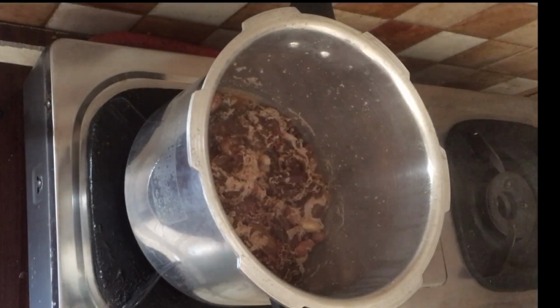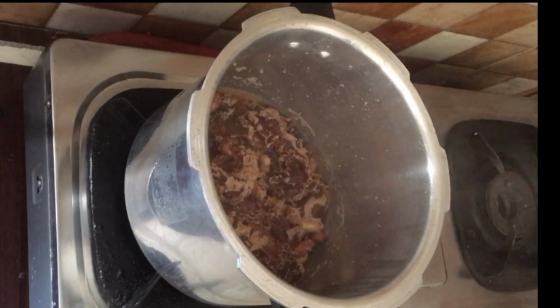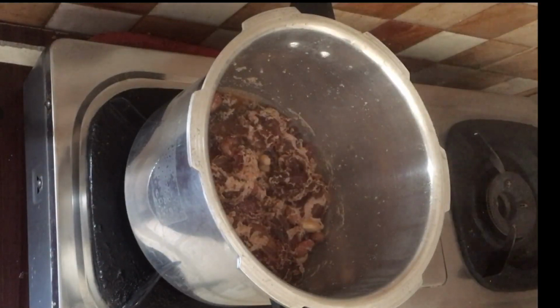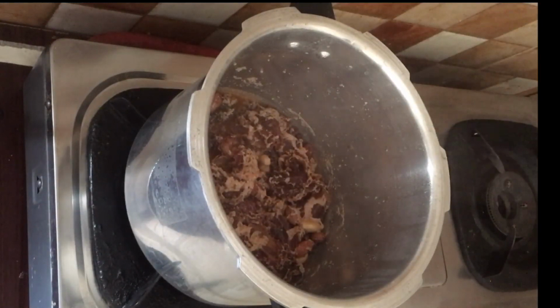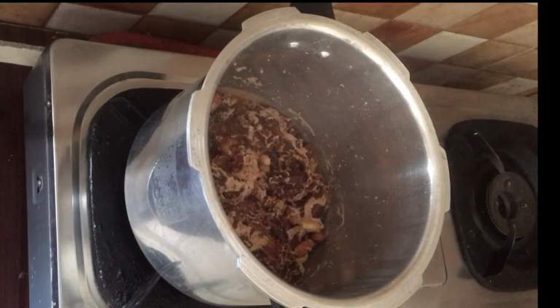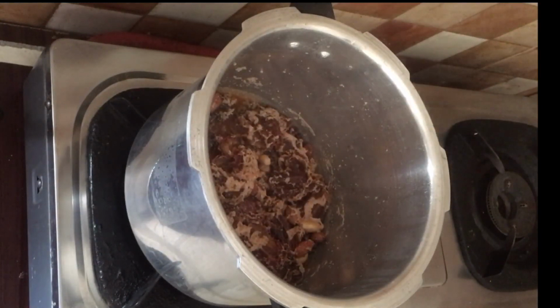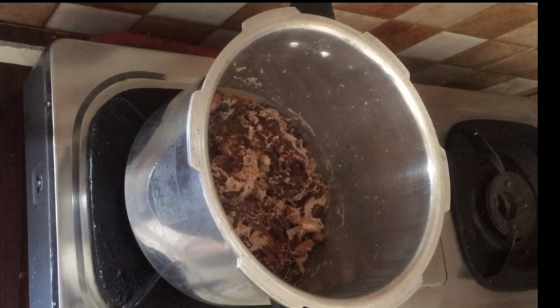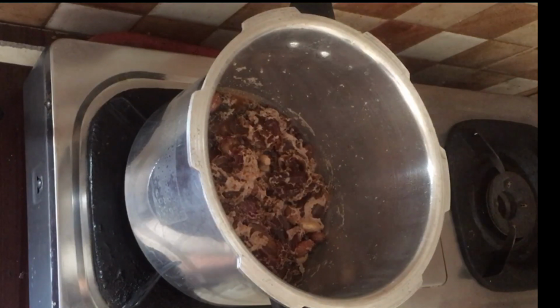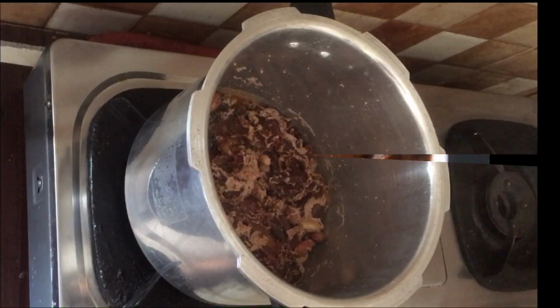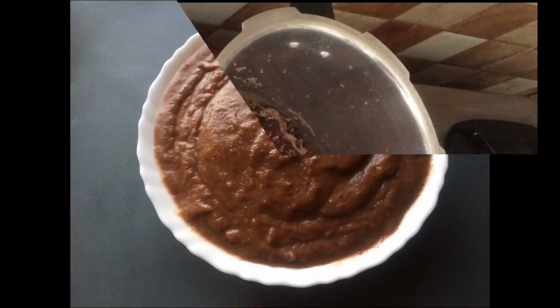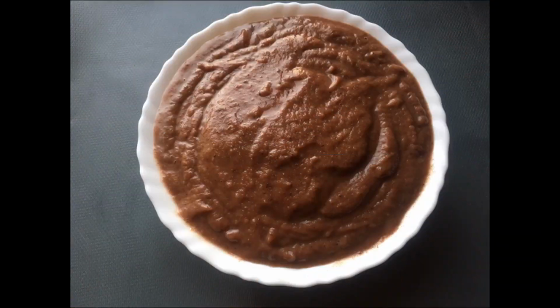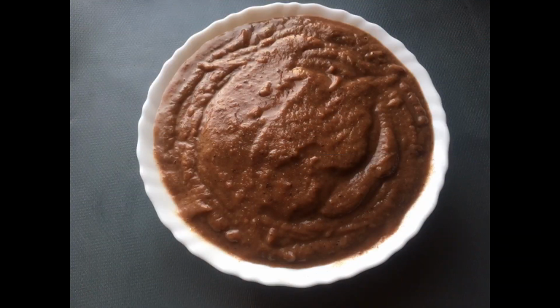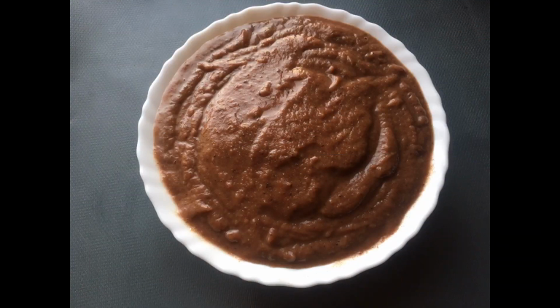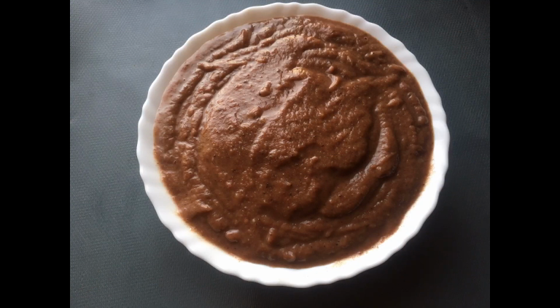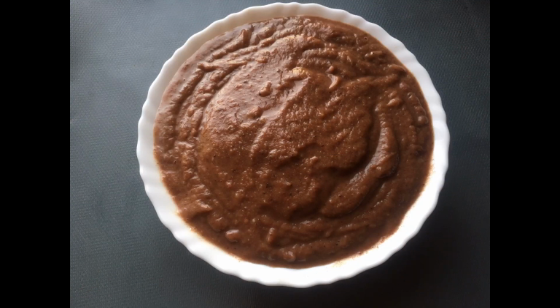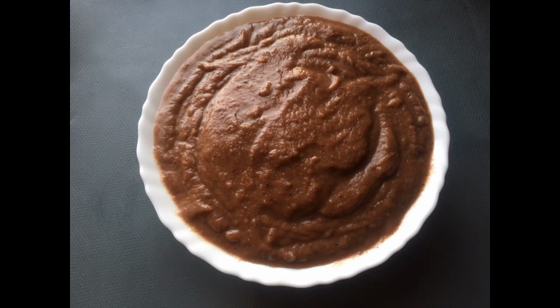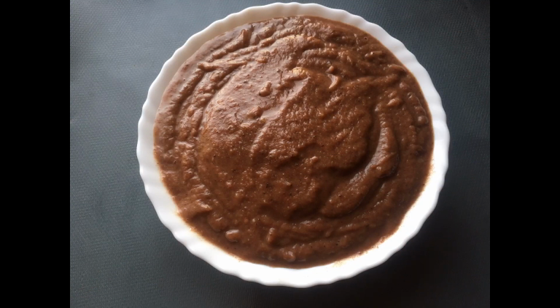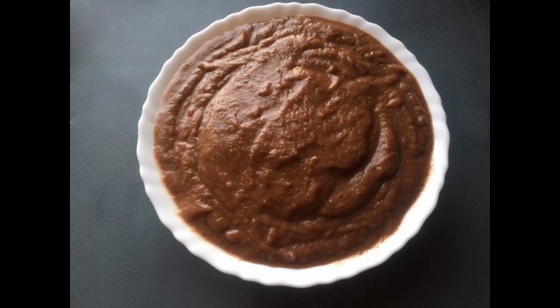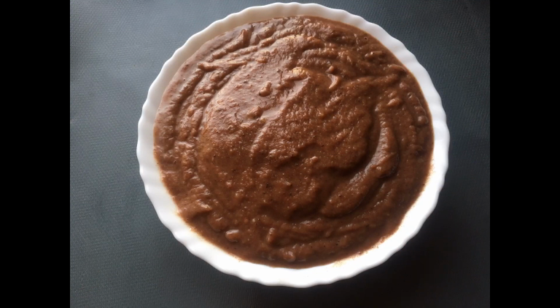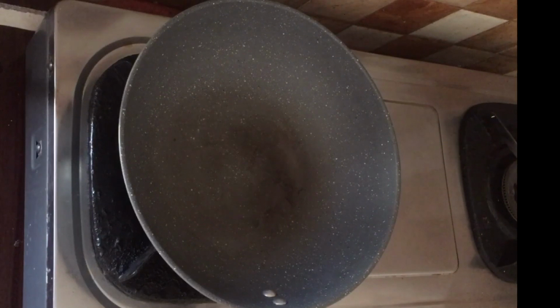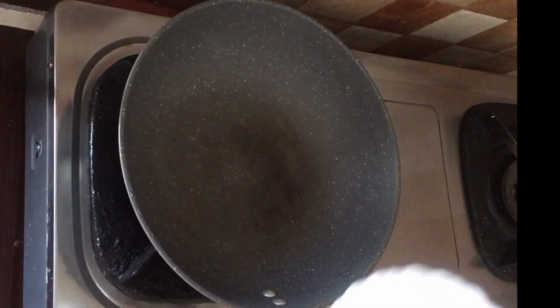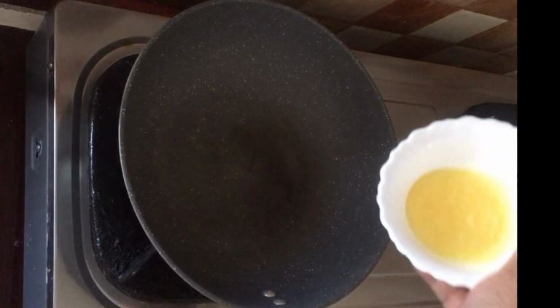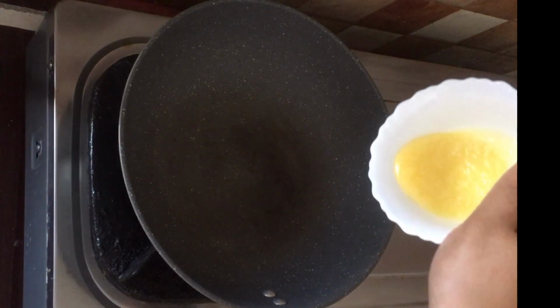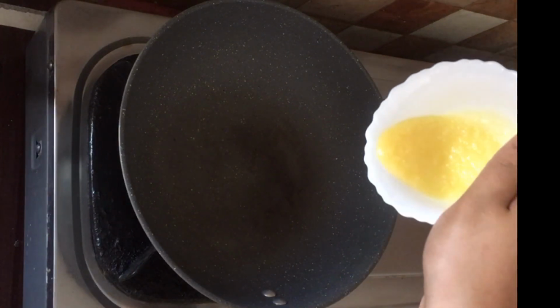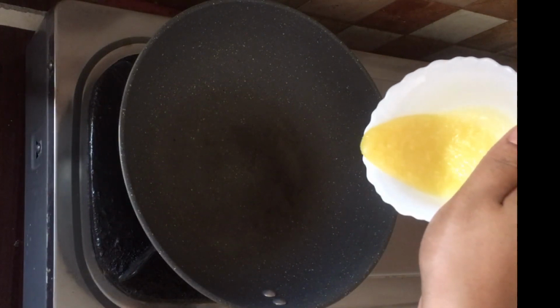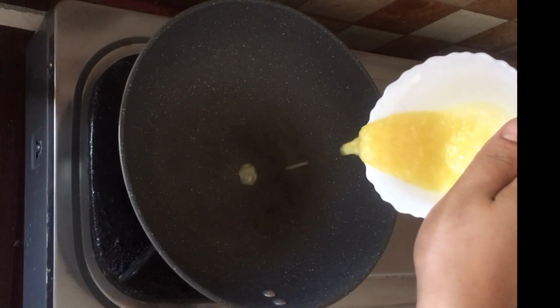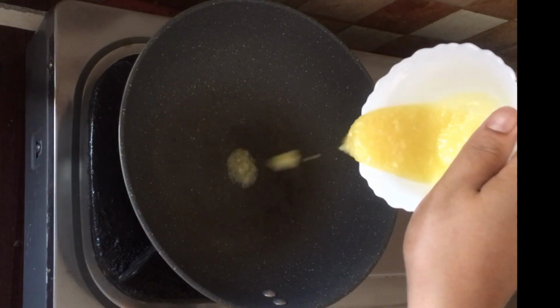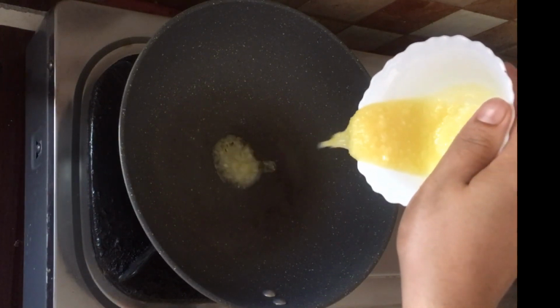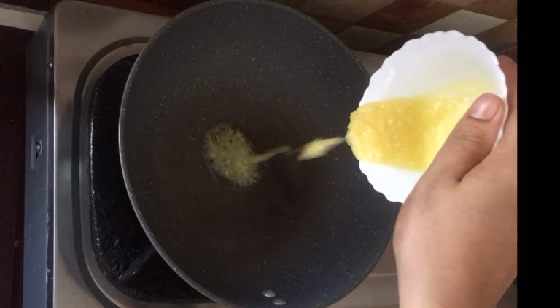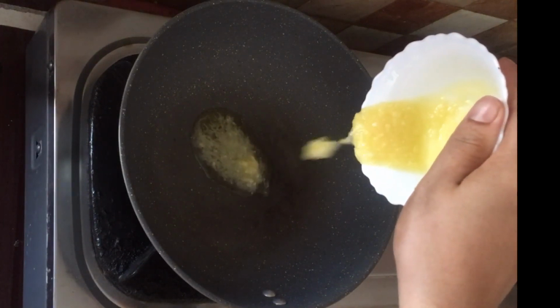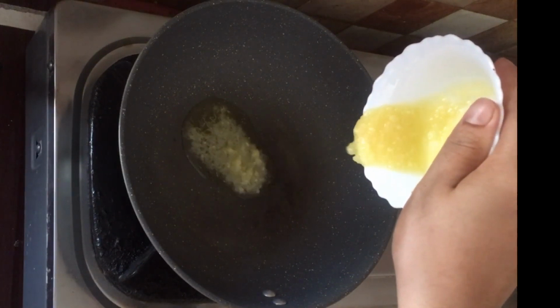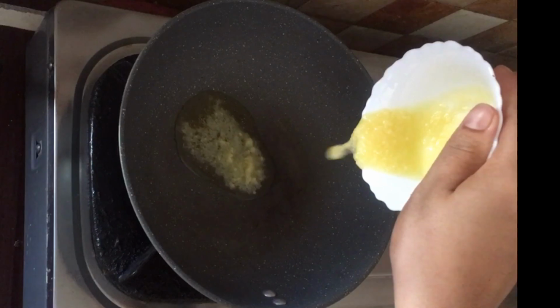Let's mix it with a mixture of liquid and combine it together. I have a paste like this. I have already cooked a pan. I have a little bit of paste ready.